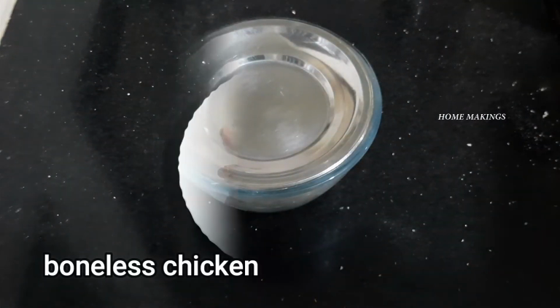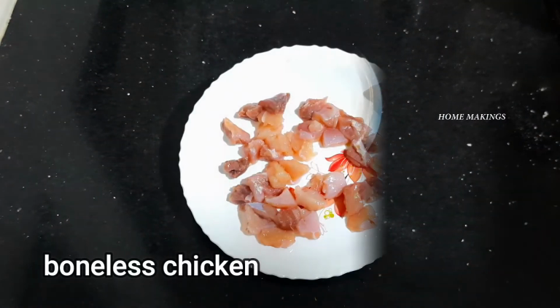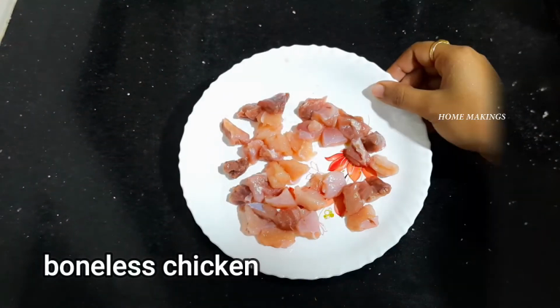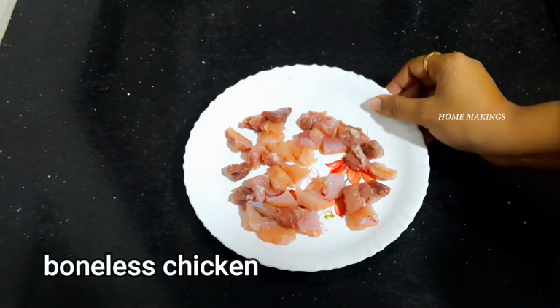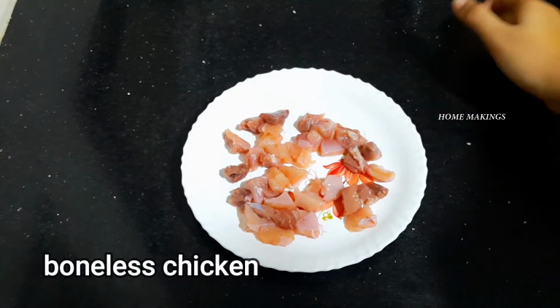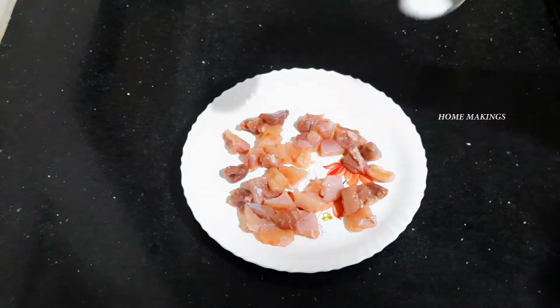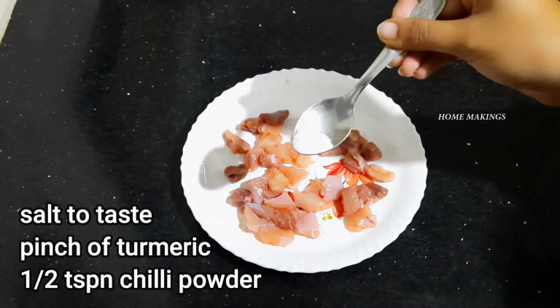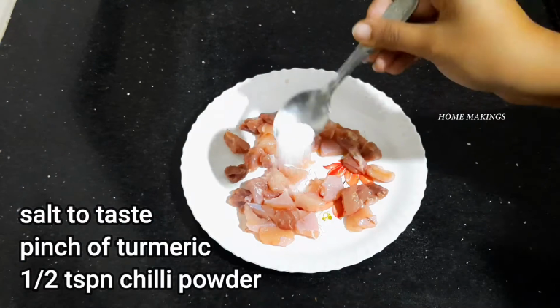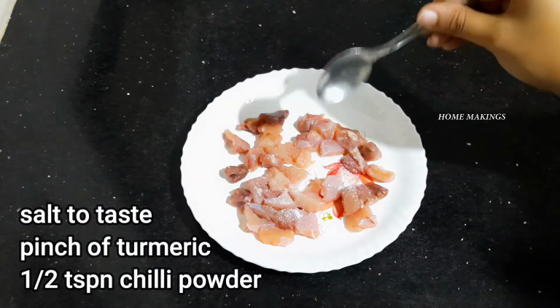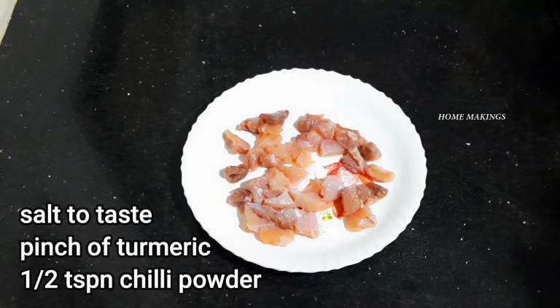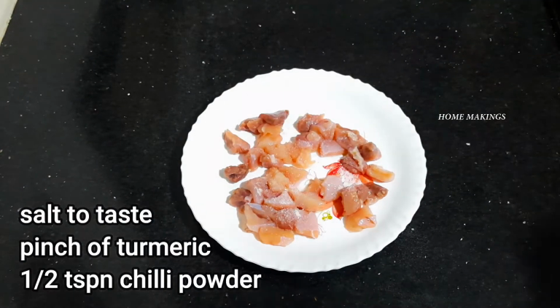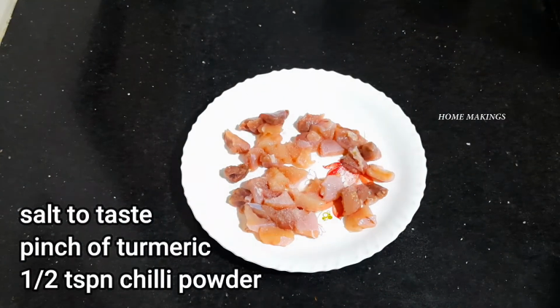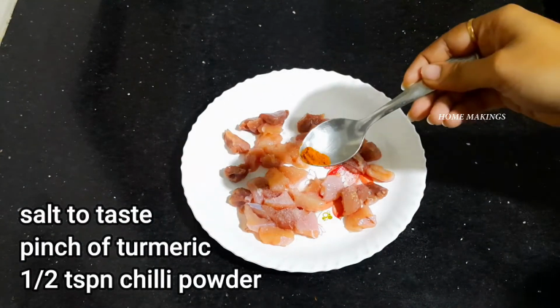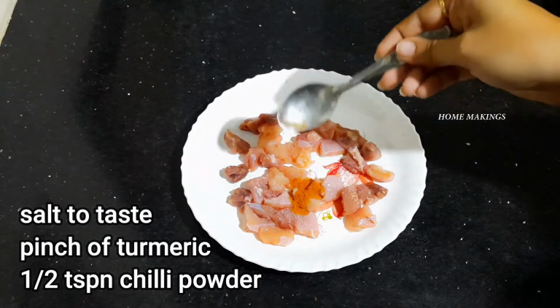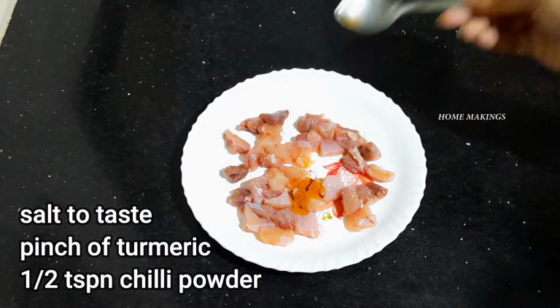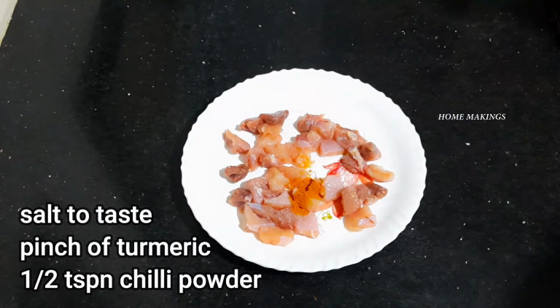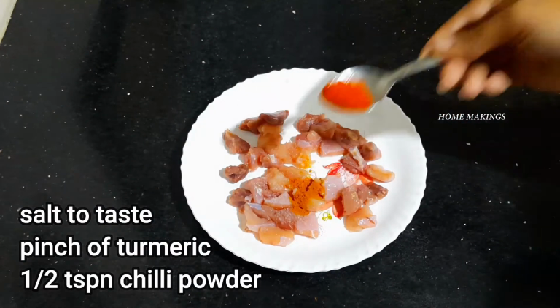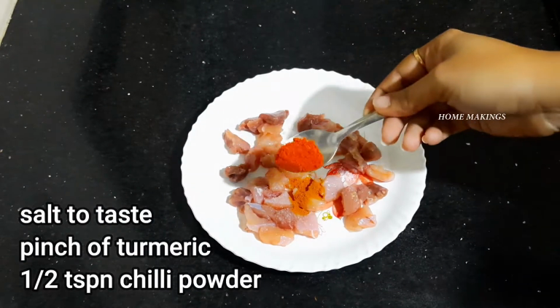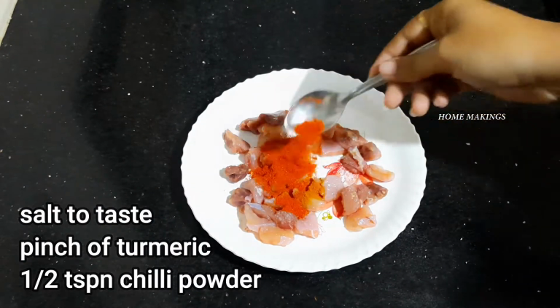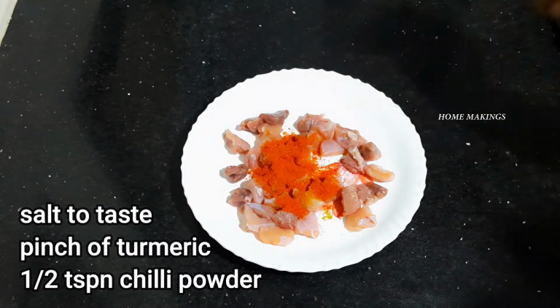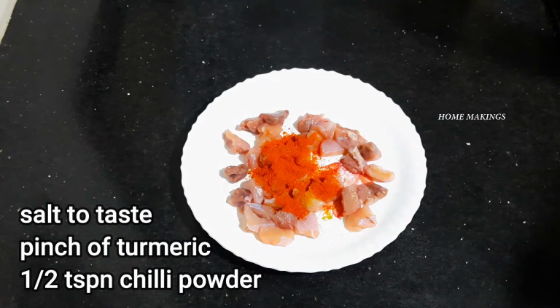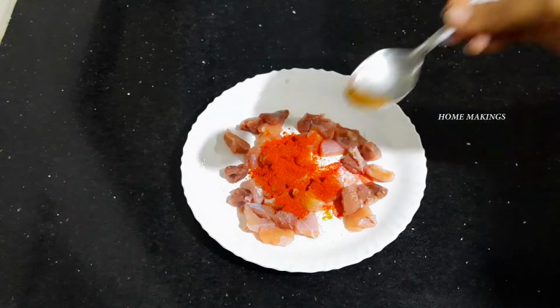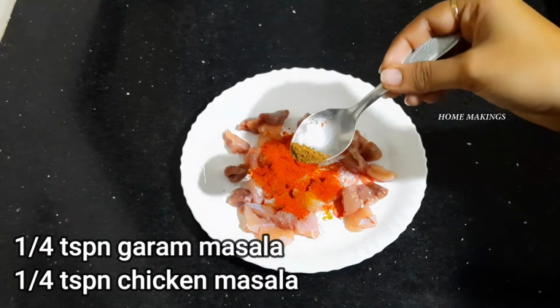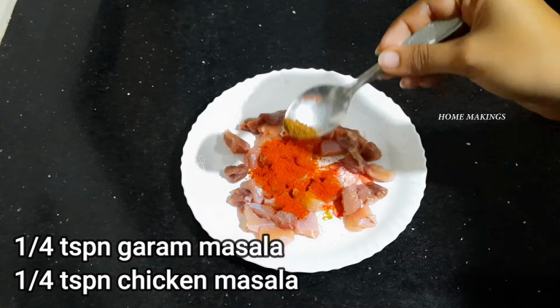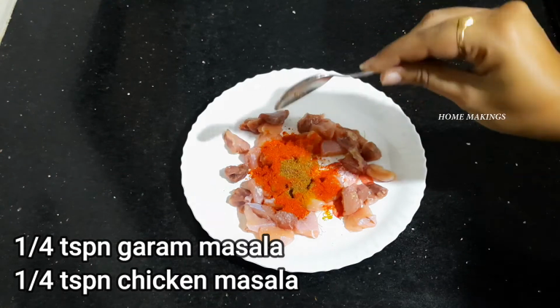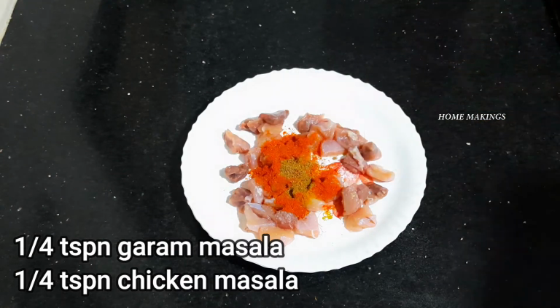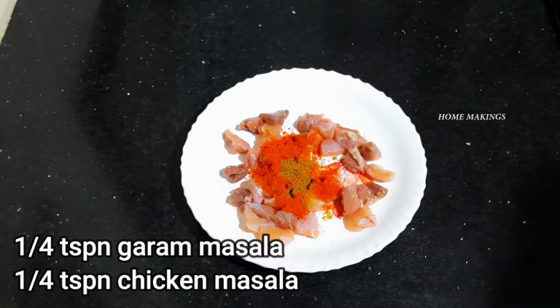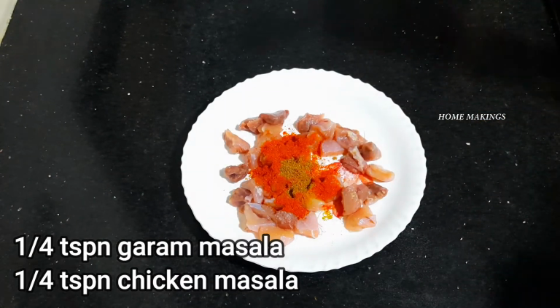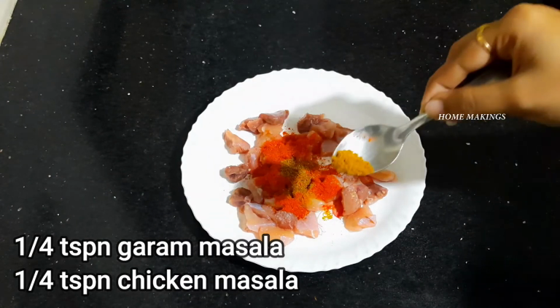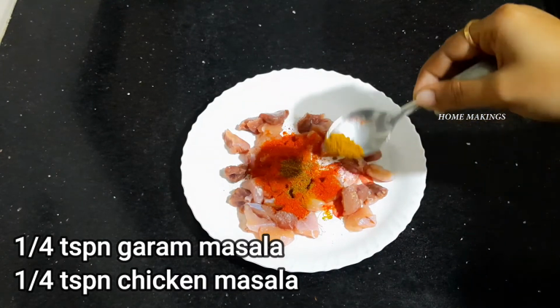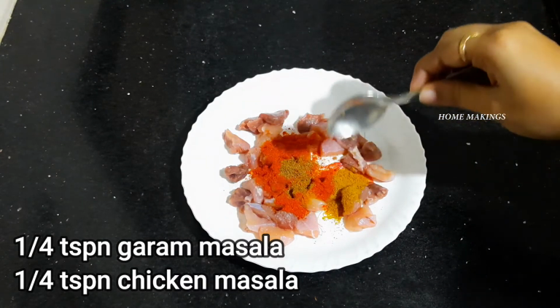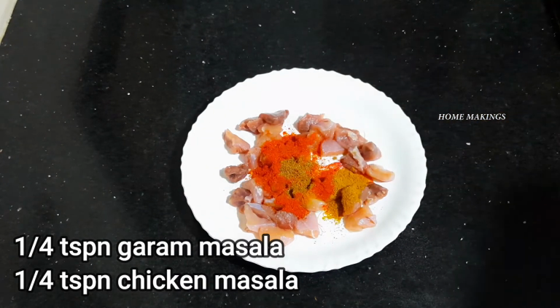Add 1 tablespoon of boneless chicken, 1 teaspoon of salt, 1 teaspoon of garlic, and 1 teaspoon of chicken seasoning.